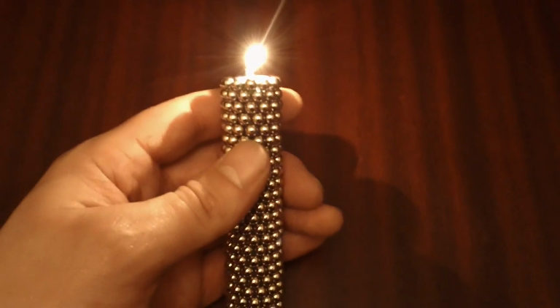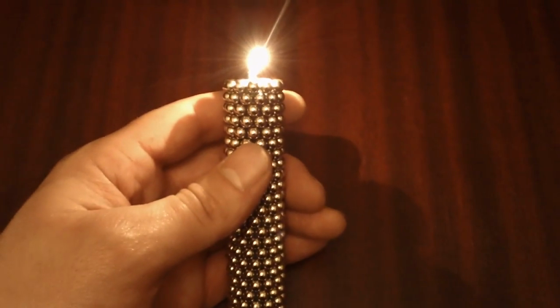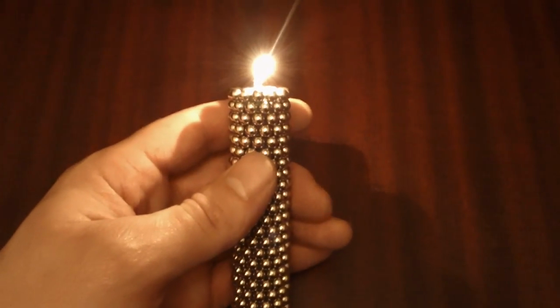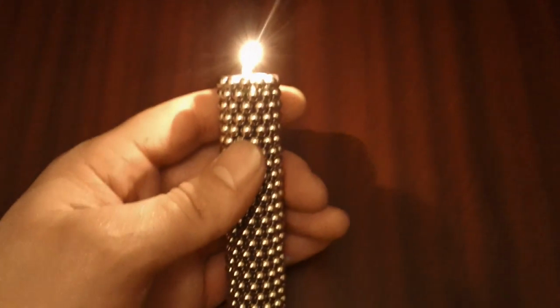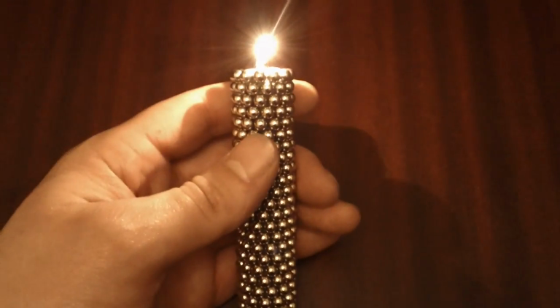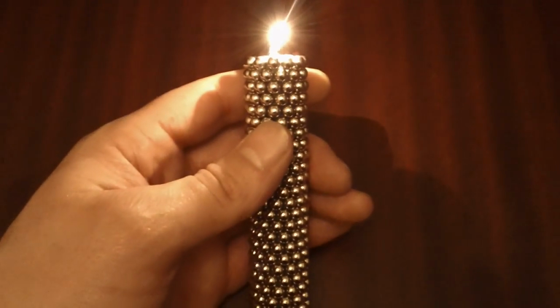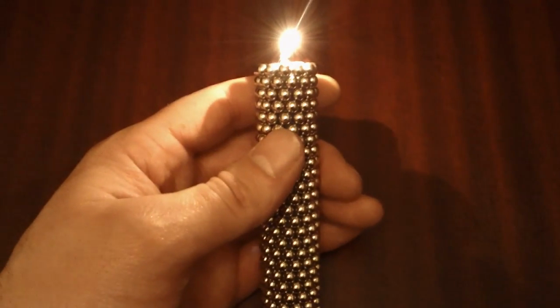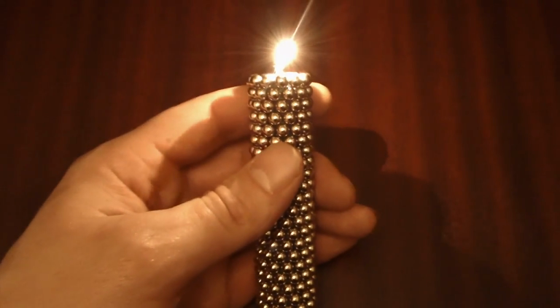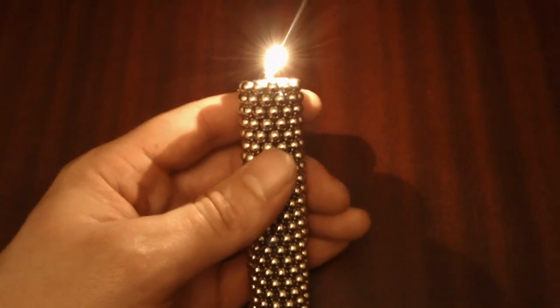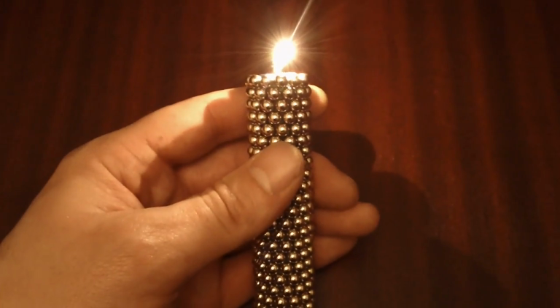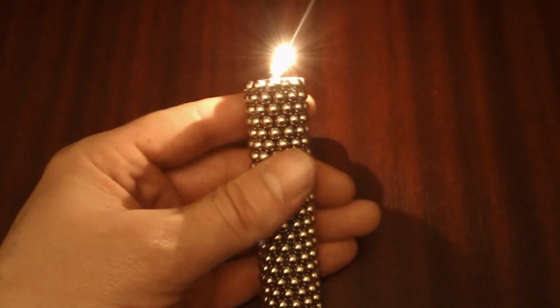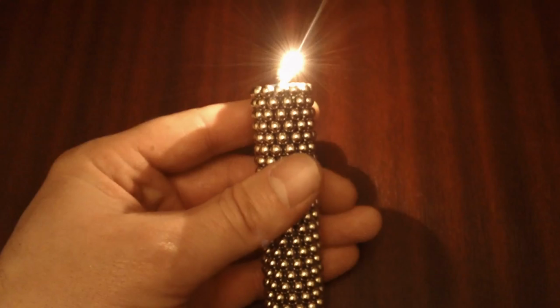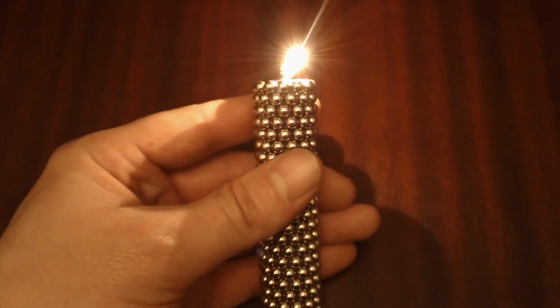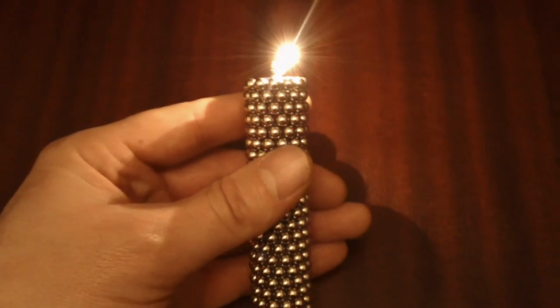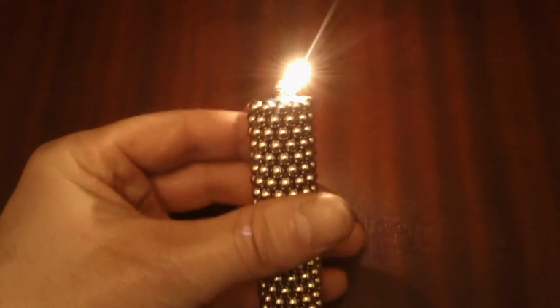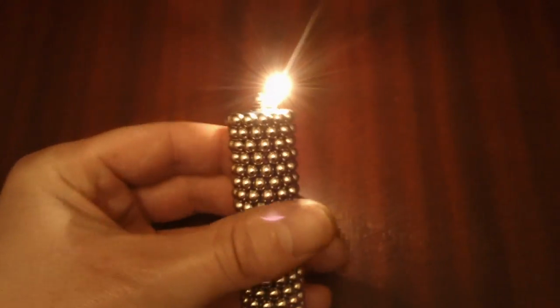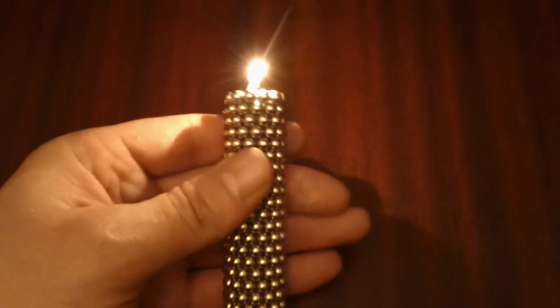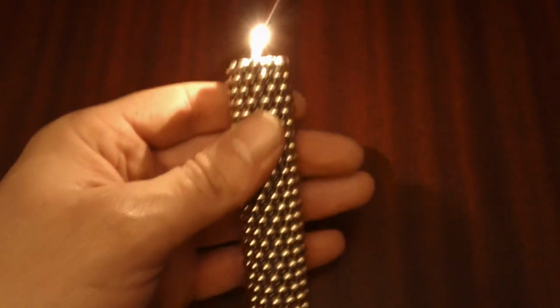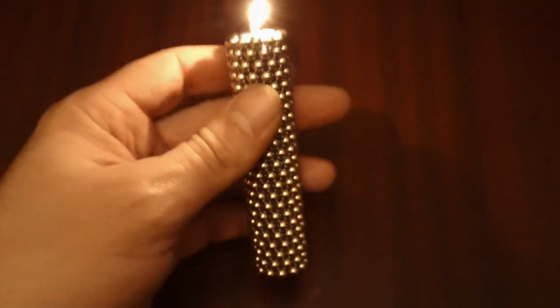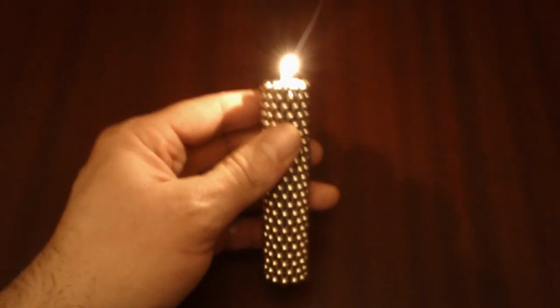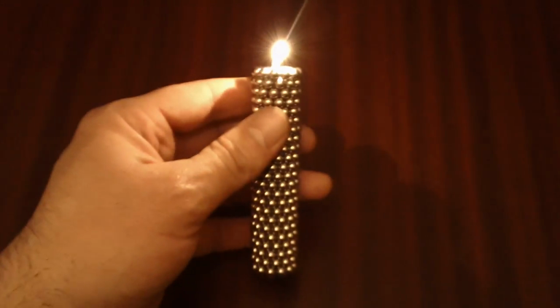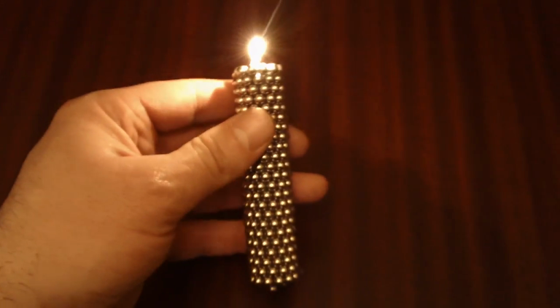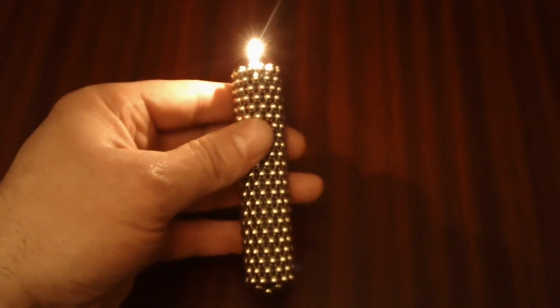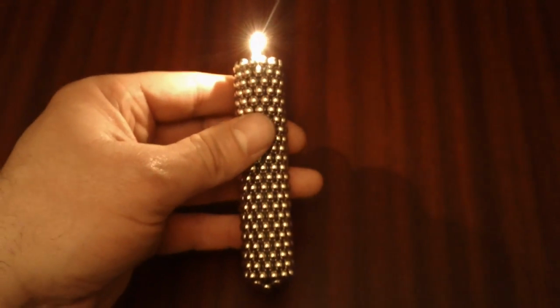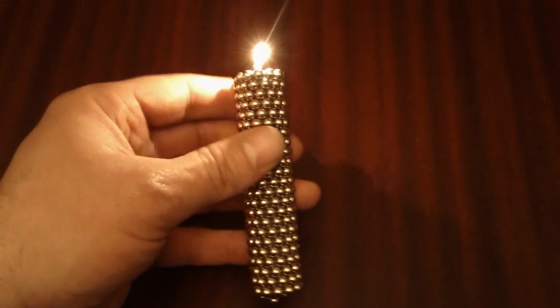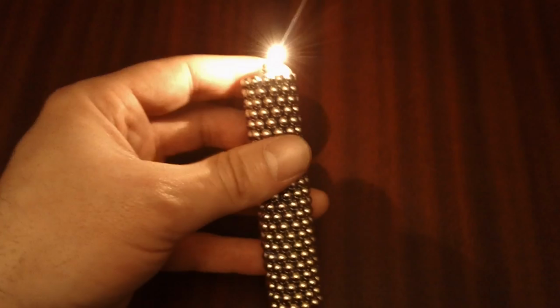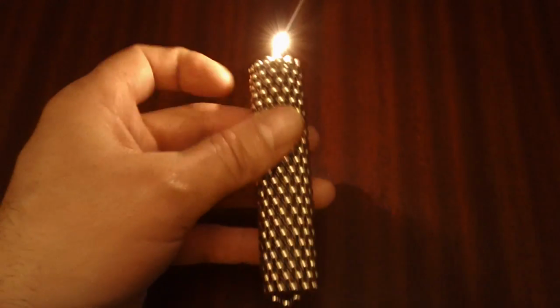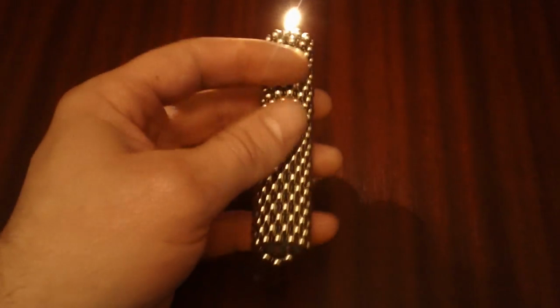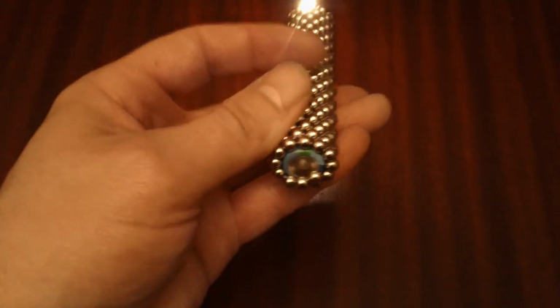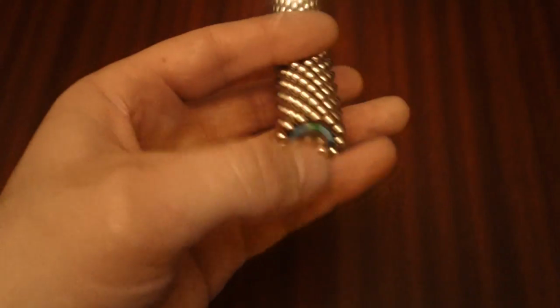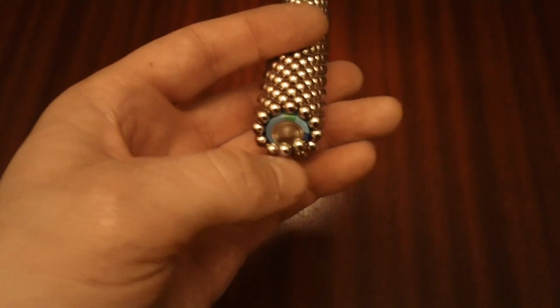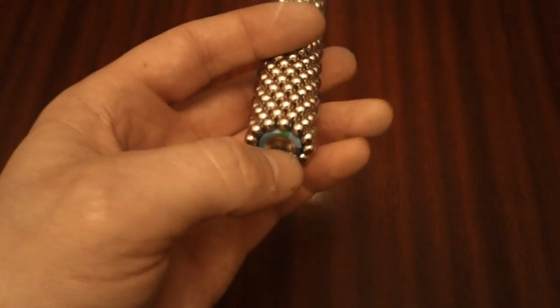Hello YouTubers, this is my Bucky Balls torch. It is made with 280 Bucky Balls and two AA batteries. The natural light itself — I'll turn it off so I can show you.